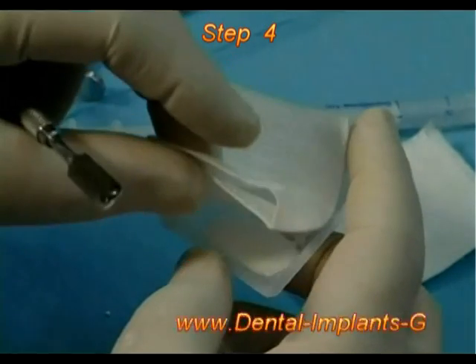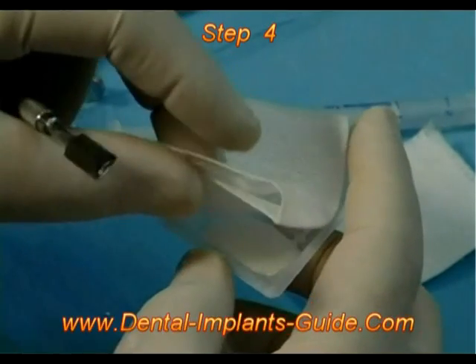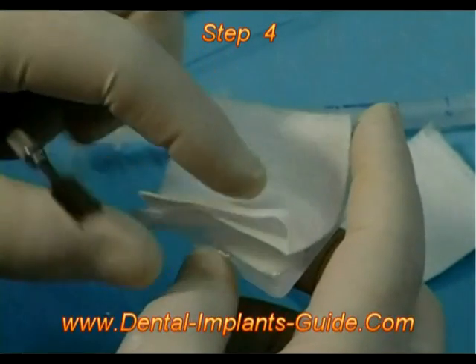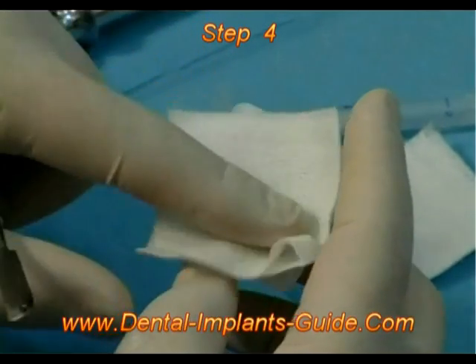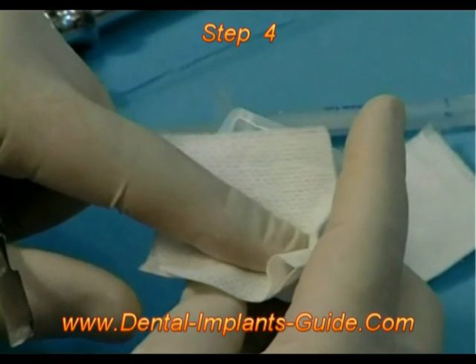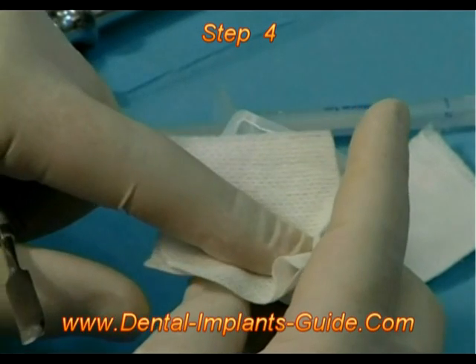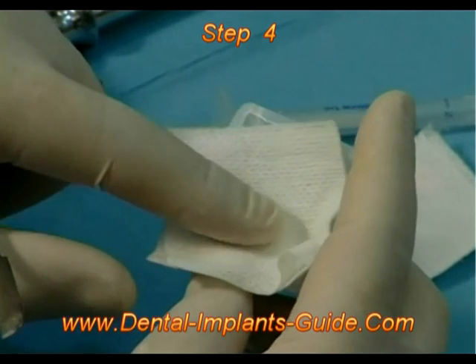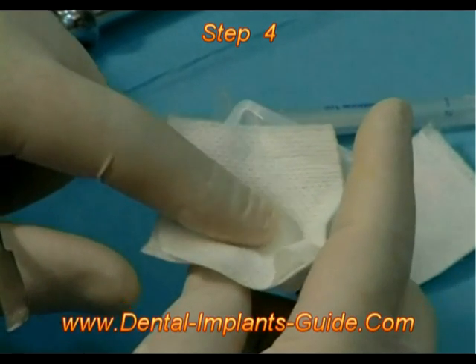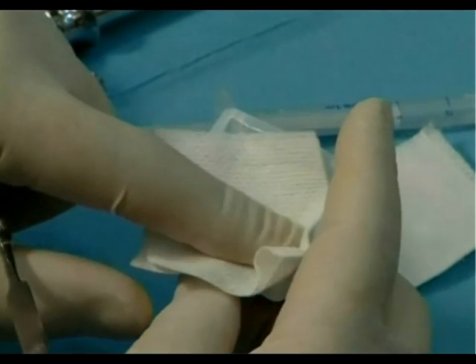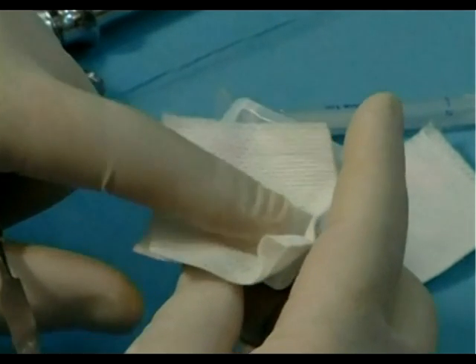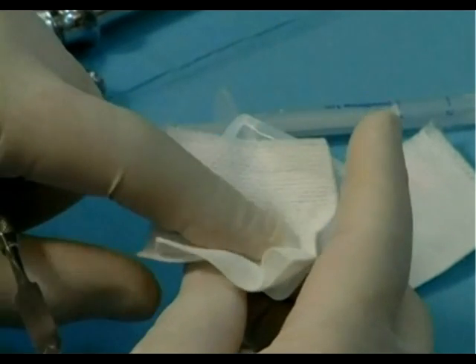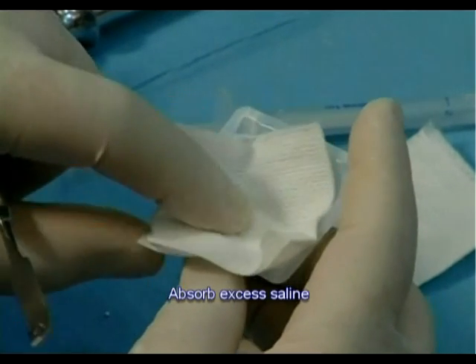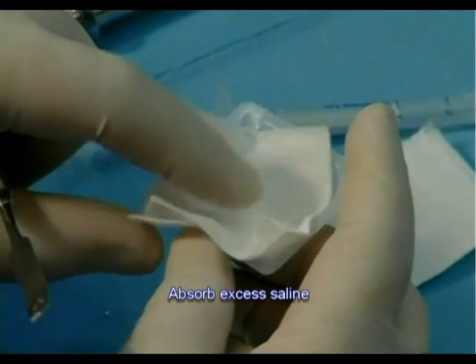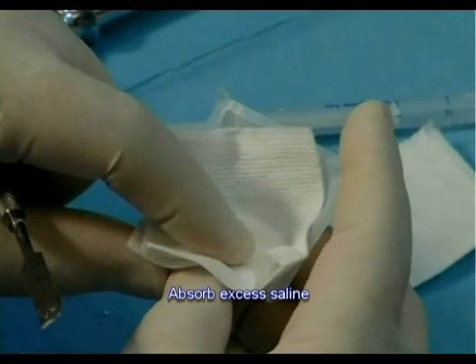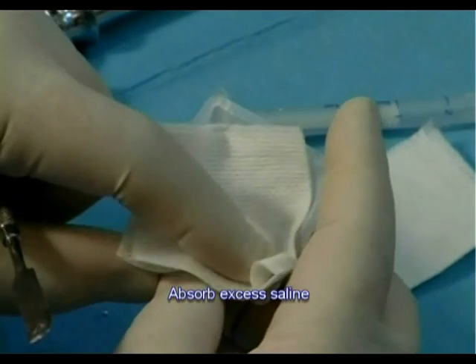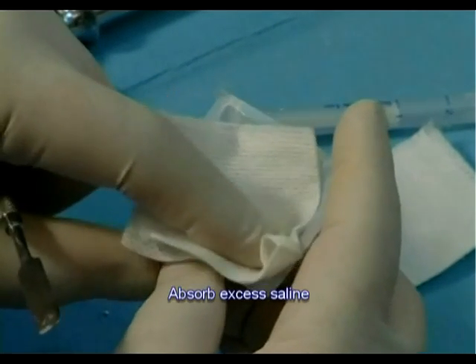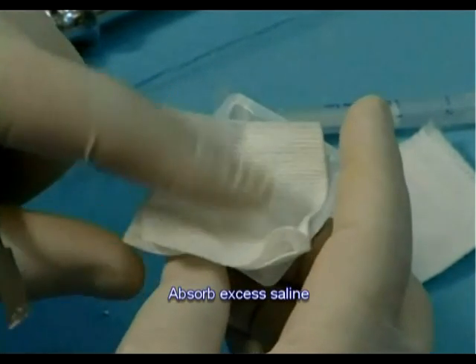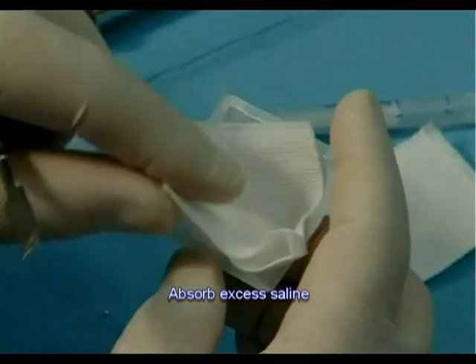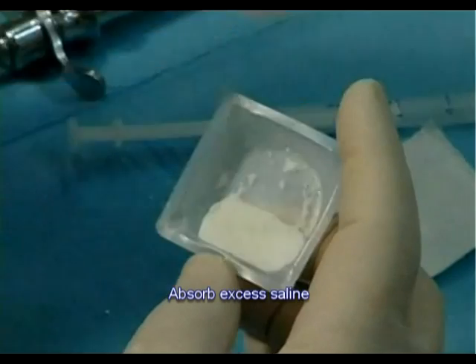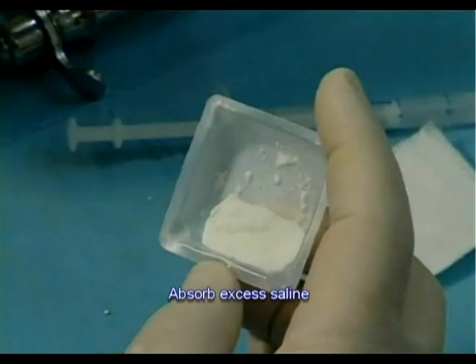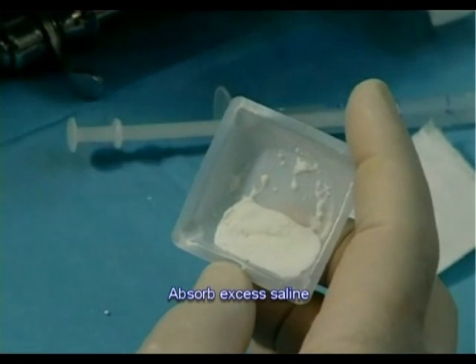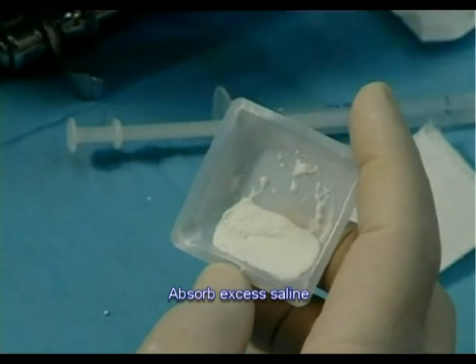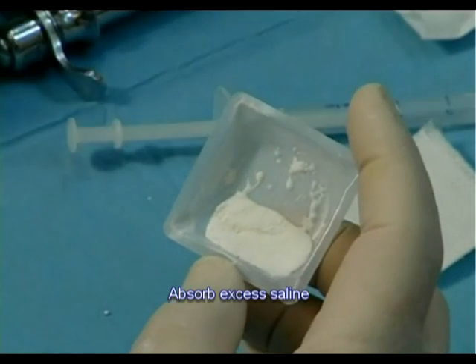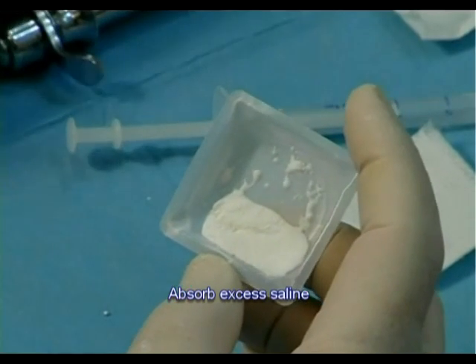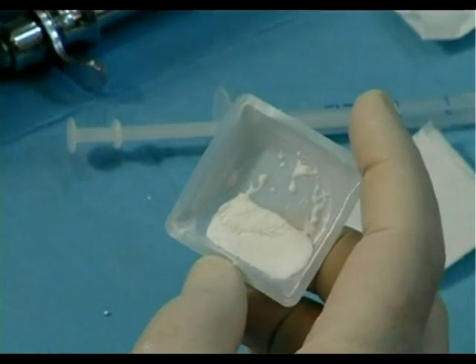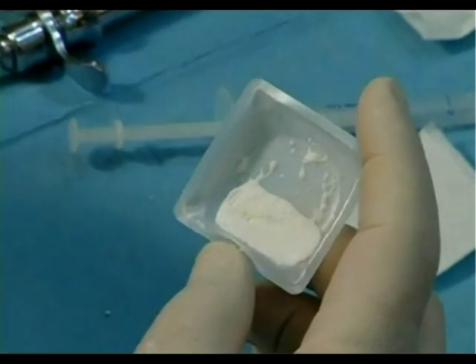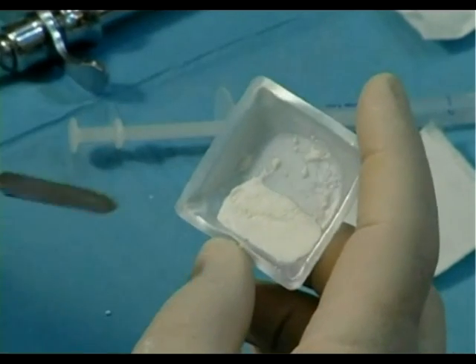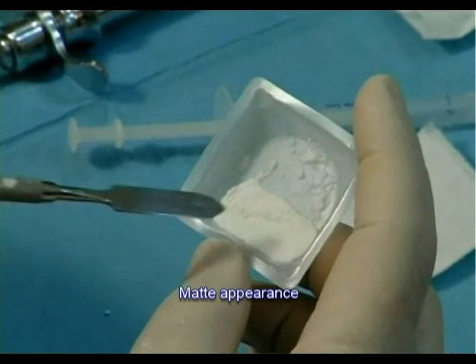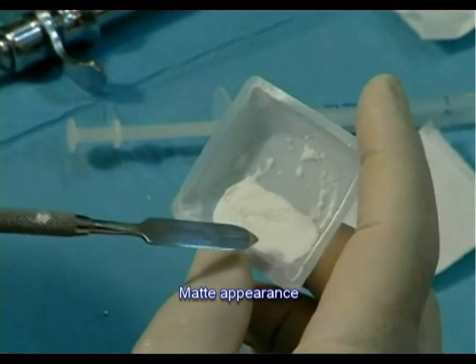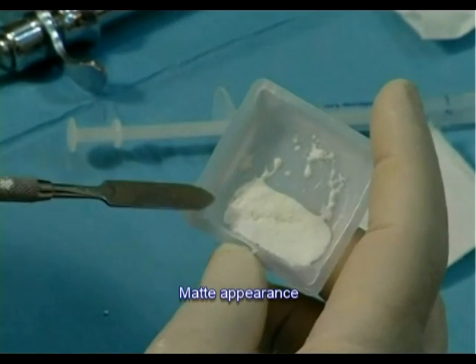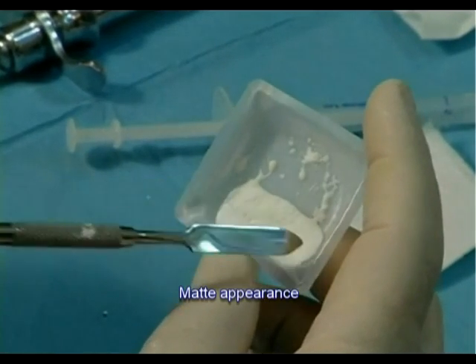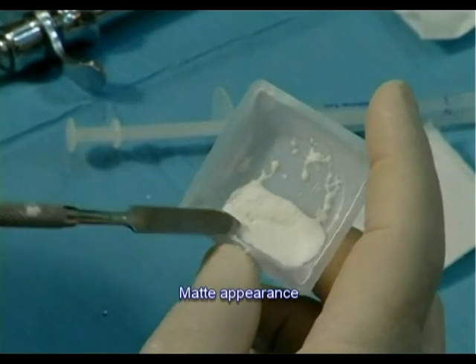Step 4: Absorb water surpluses by applying a dry gauze pad above the mixture. Do not use pressure. The texture is ready when it is well mixed and has a matte appearance.